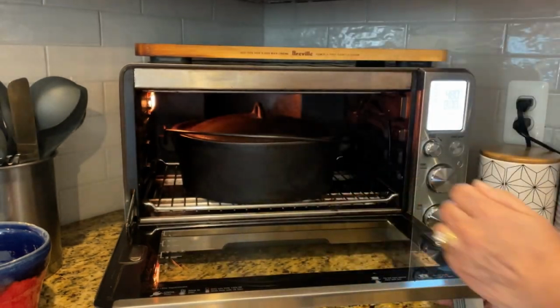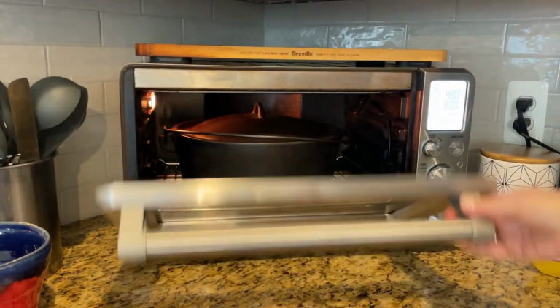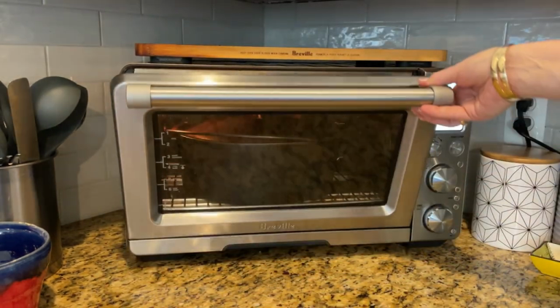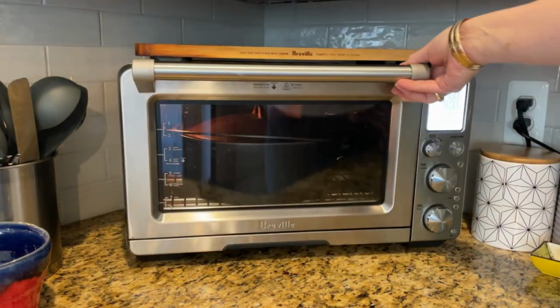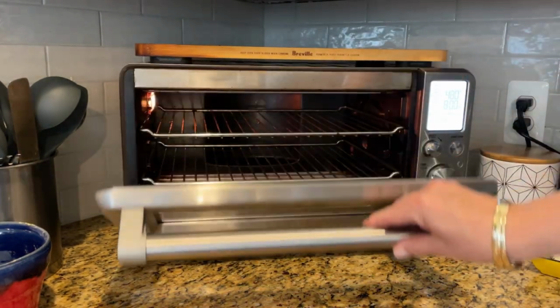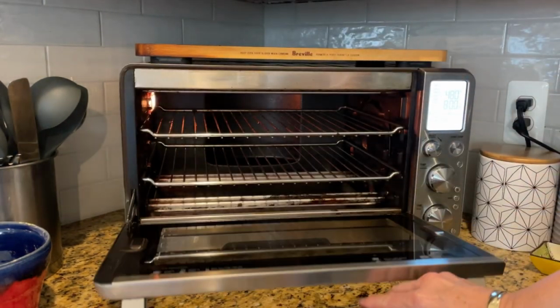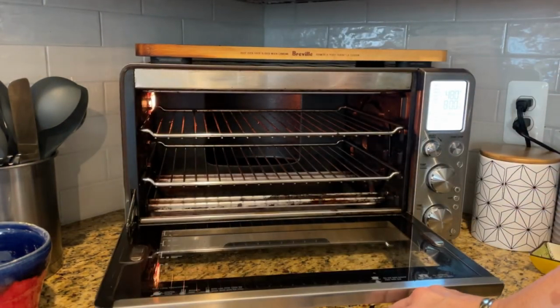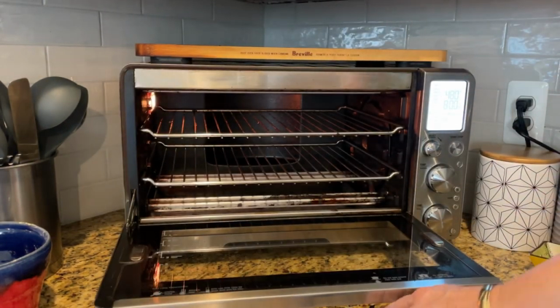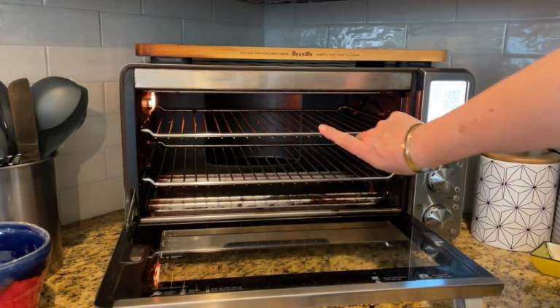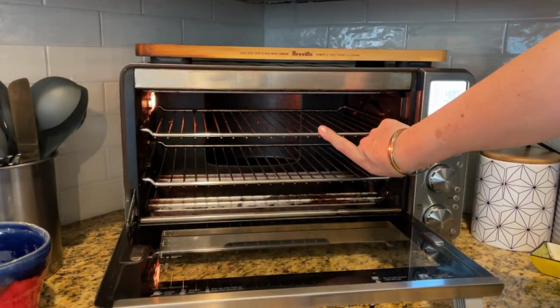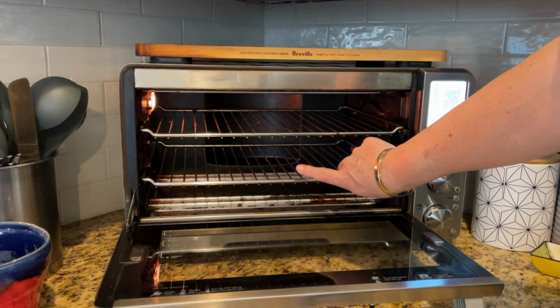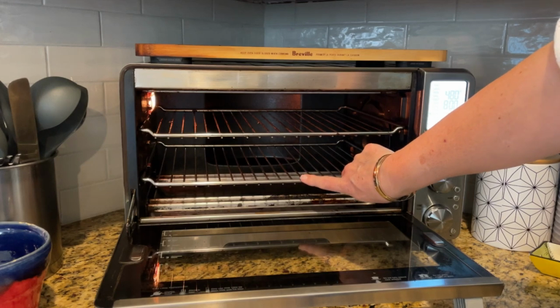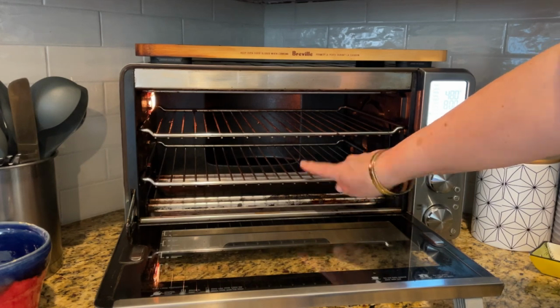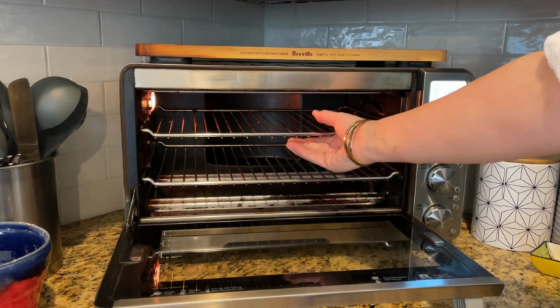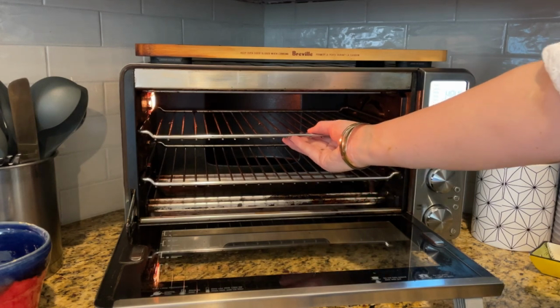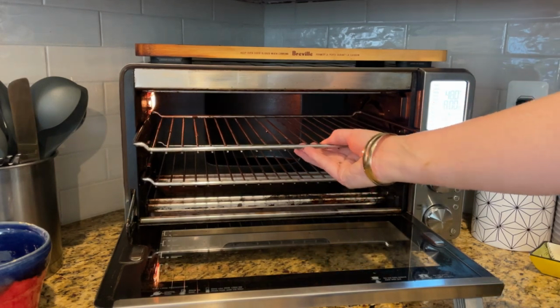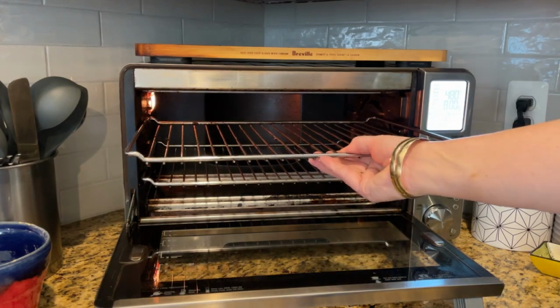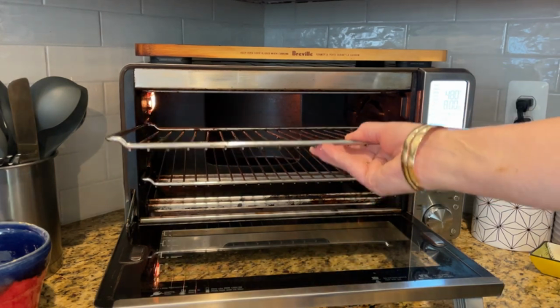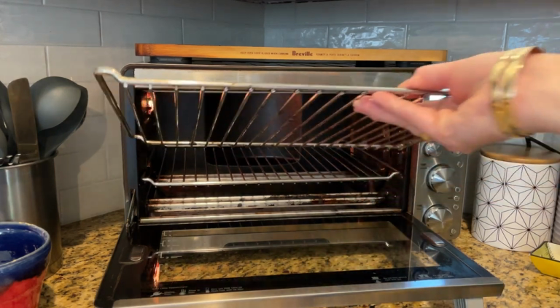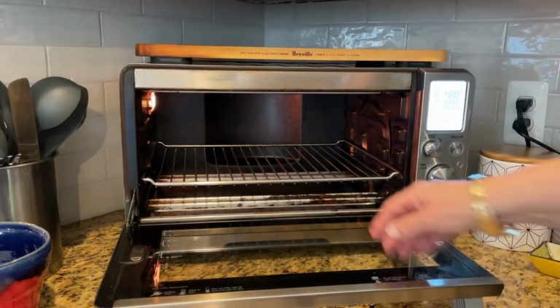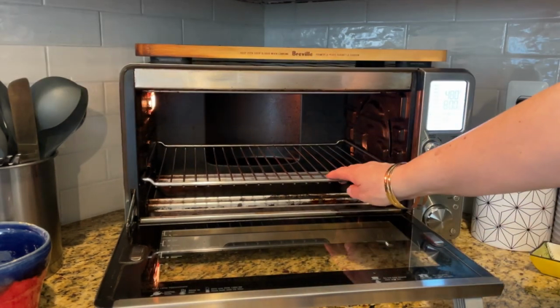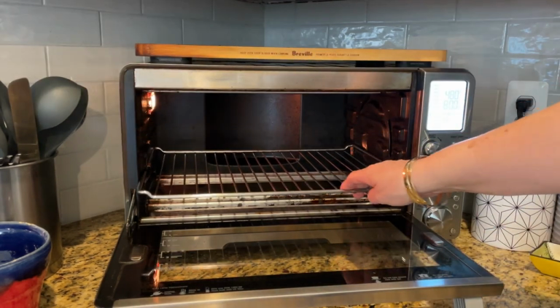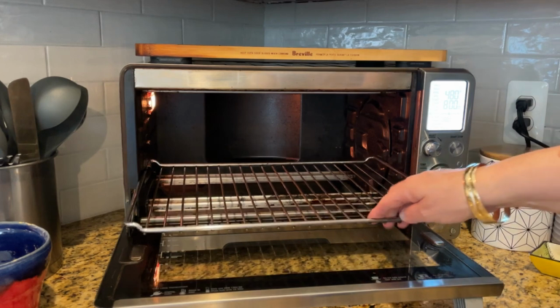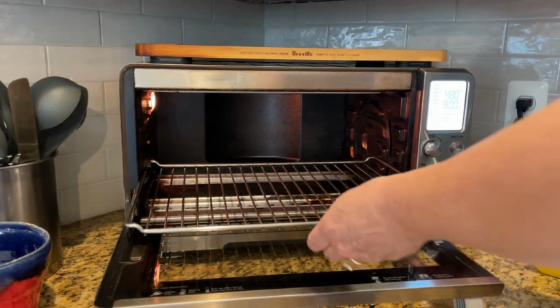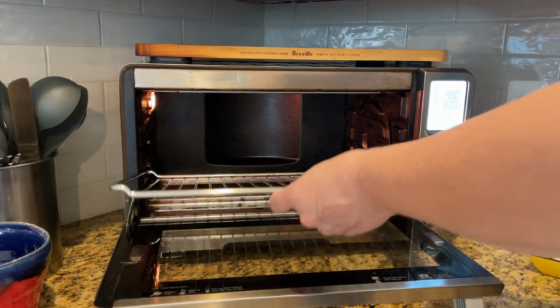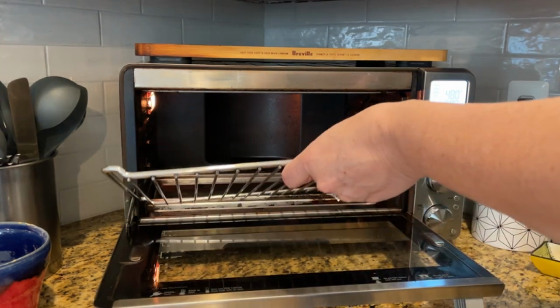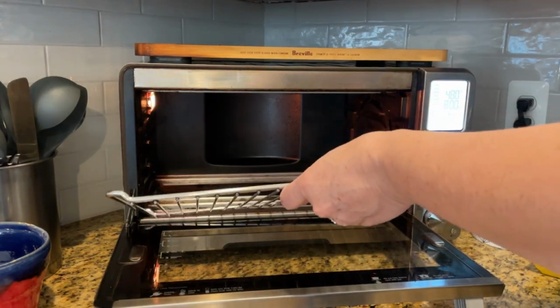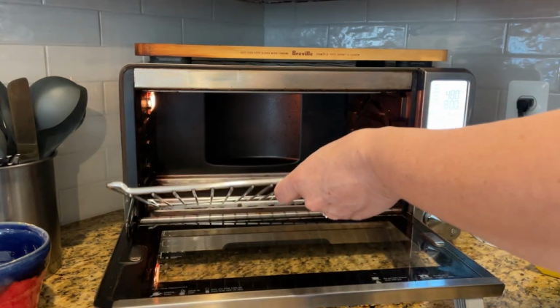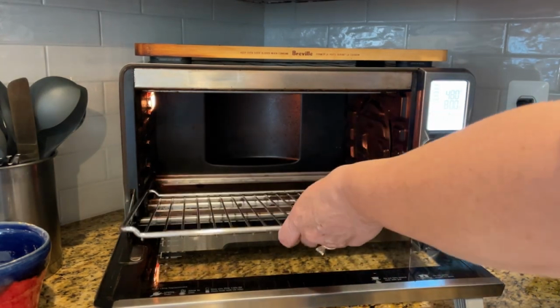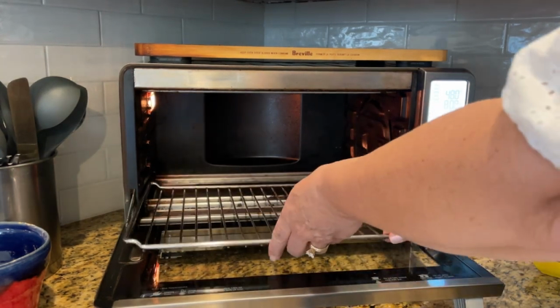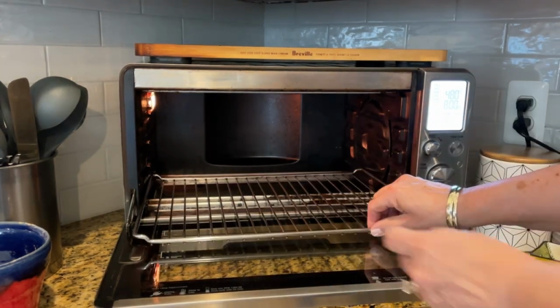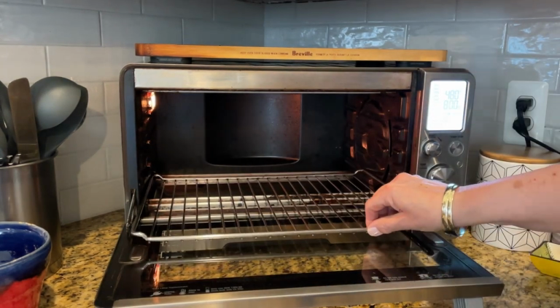It's a large capacity oven that you can cook a large chicken or a small turkey in there, and it helps out during the holidays when you have your big oven going and you need something else to bake, like a pie or whatever you want.